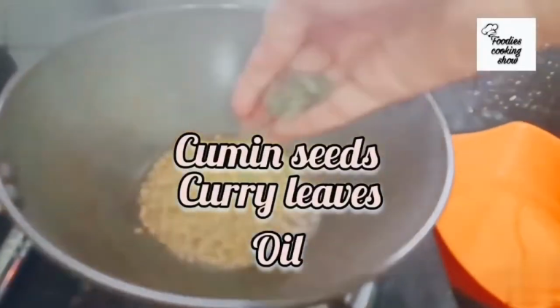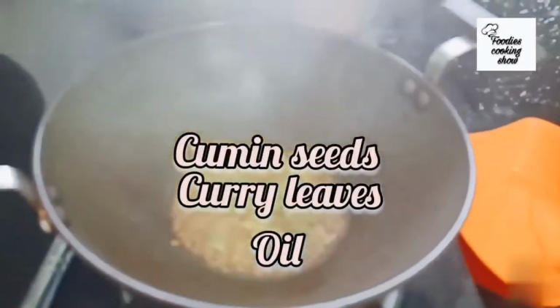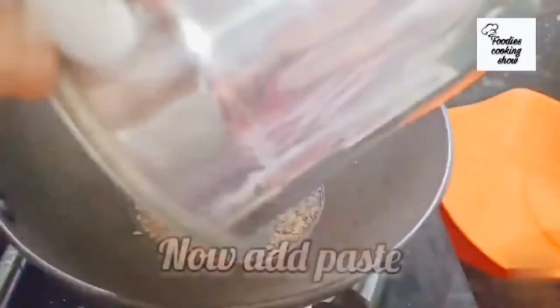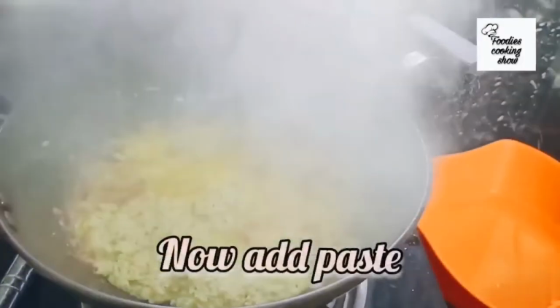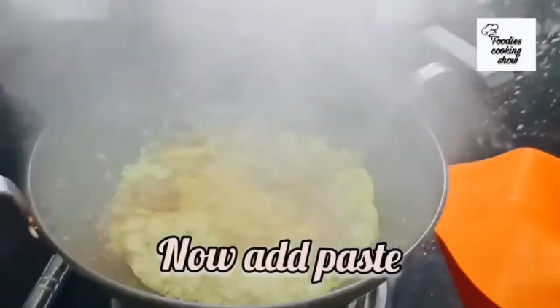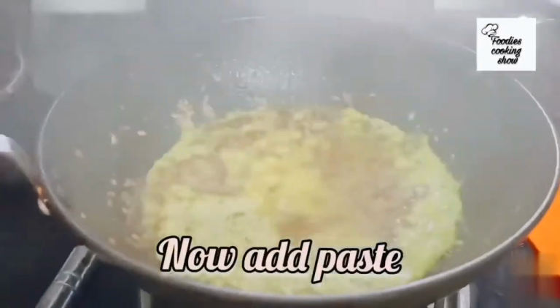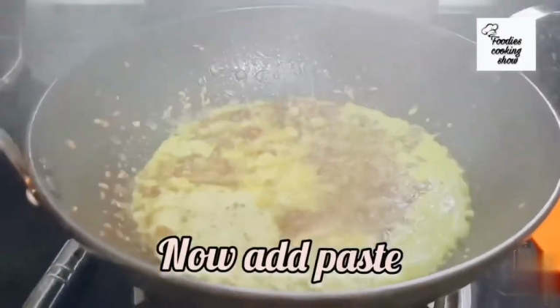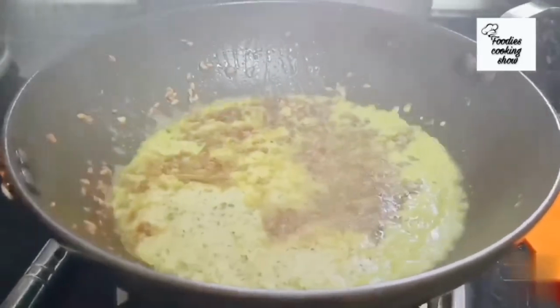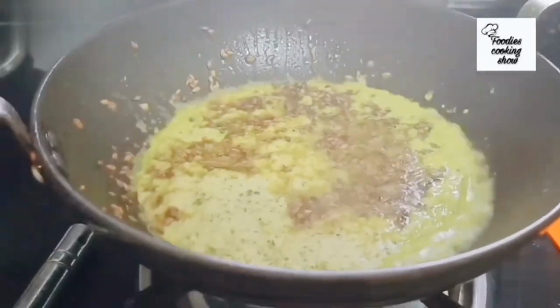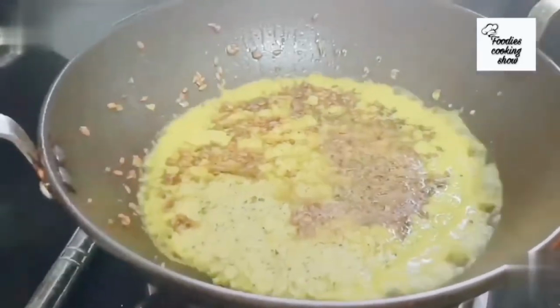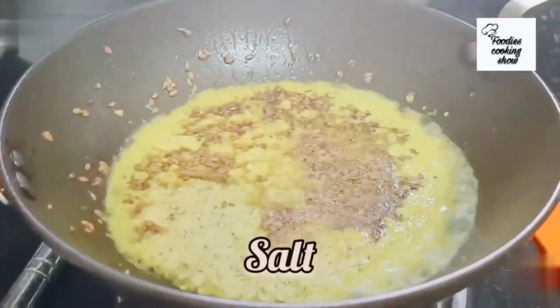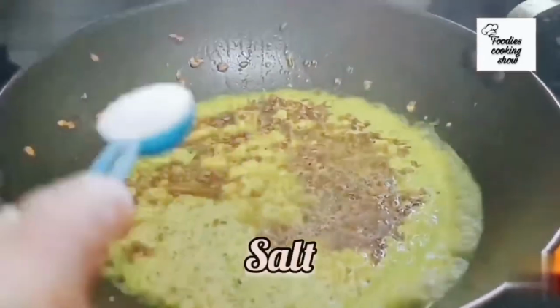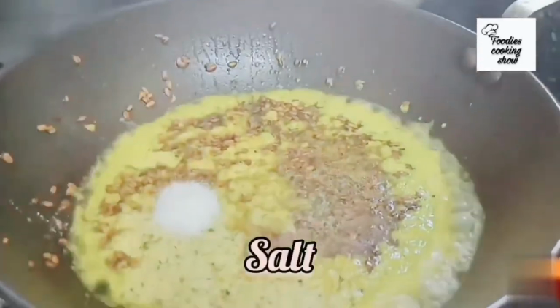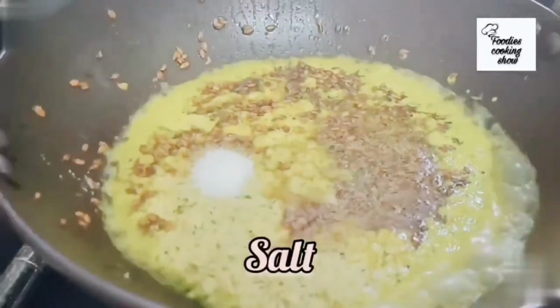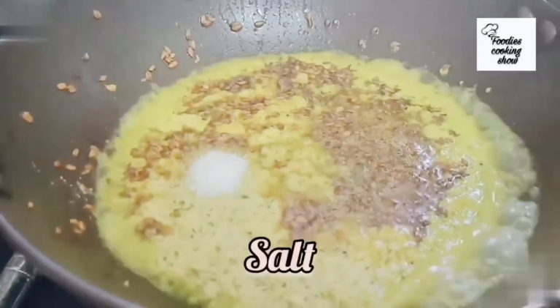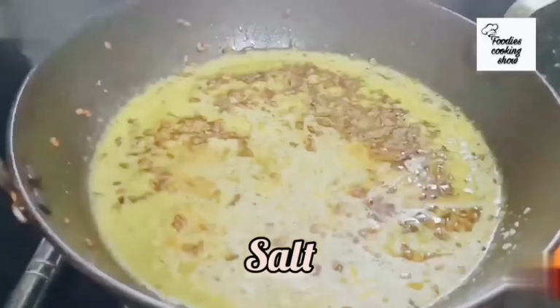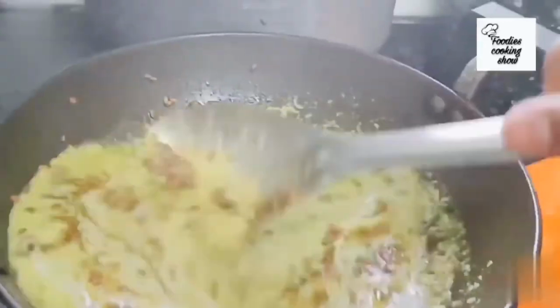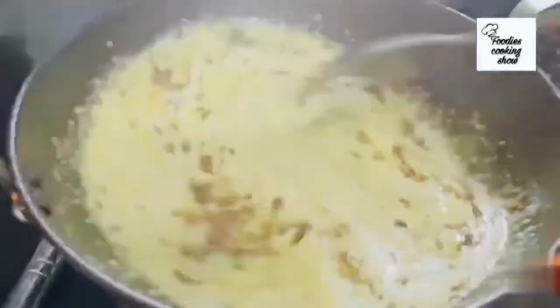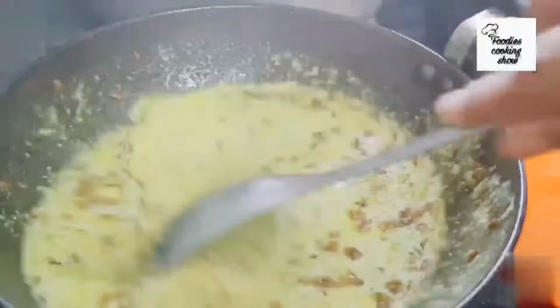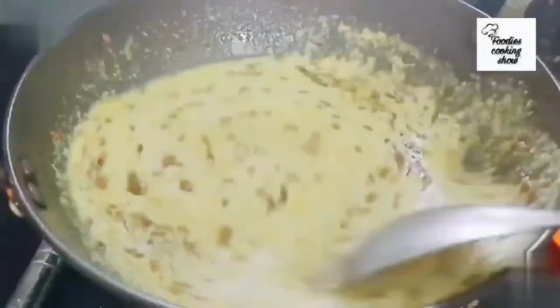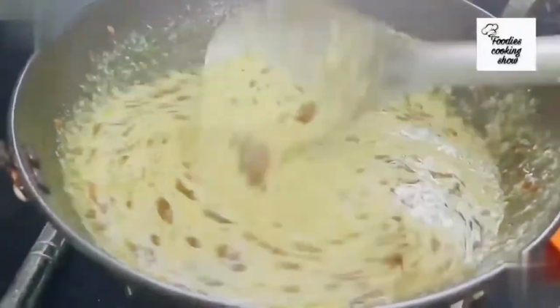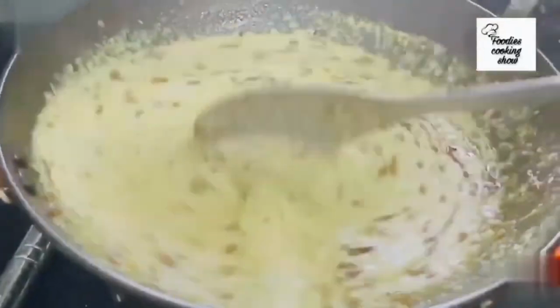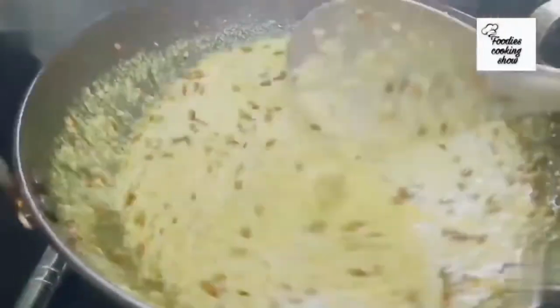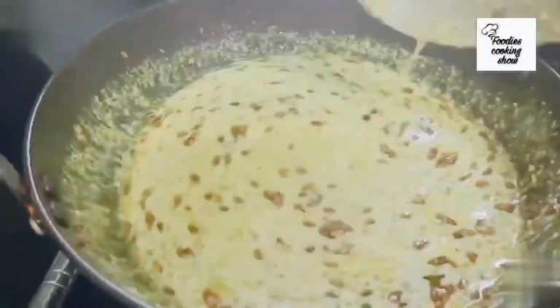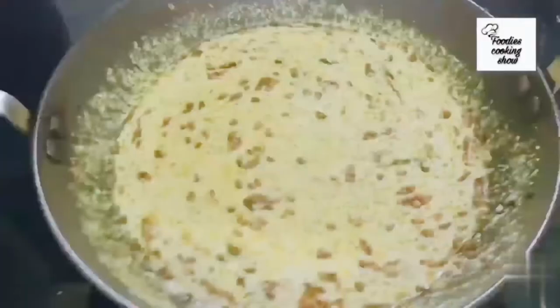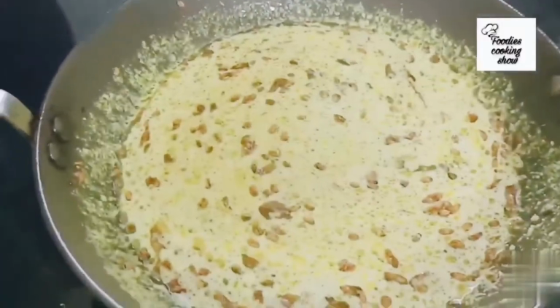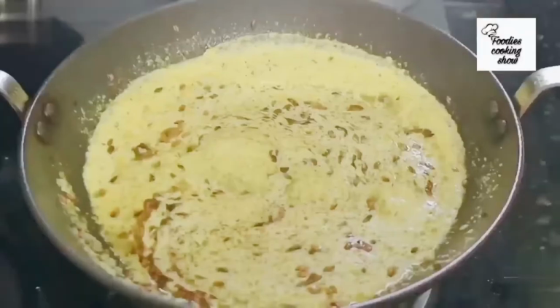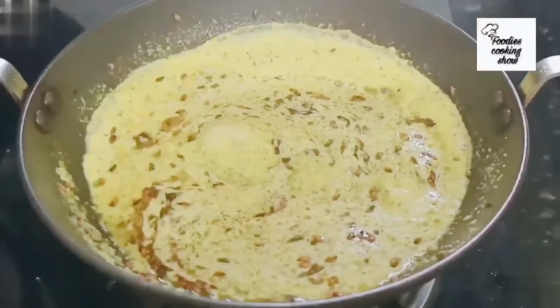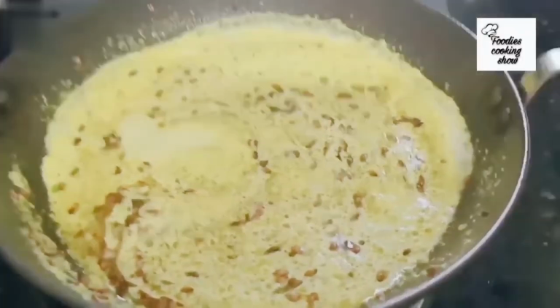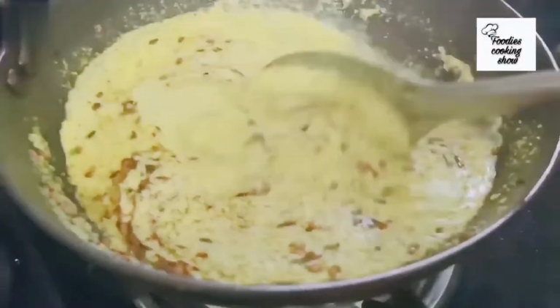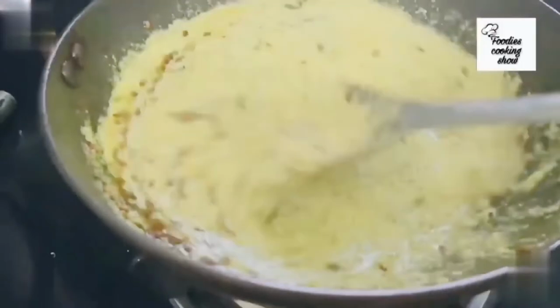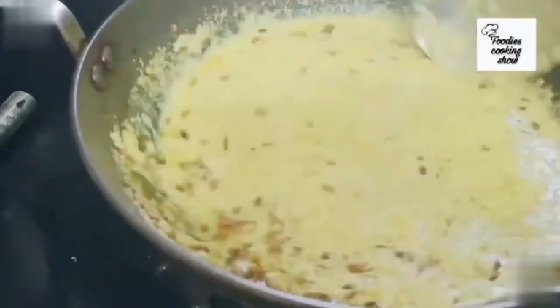Put two spoons of oil in a pan. Once the oil is hot, add cumin seeds and curry leaves and fry them a little. Now add our paste and salt to taste. Cook it for a while on medium flame. Our coconut chutney is ready.